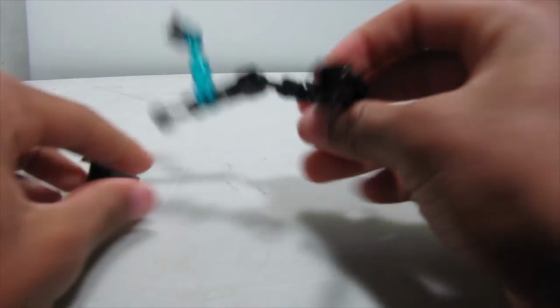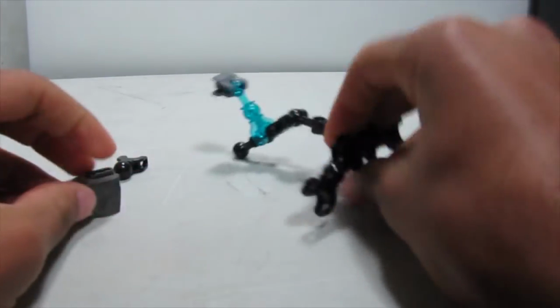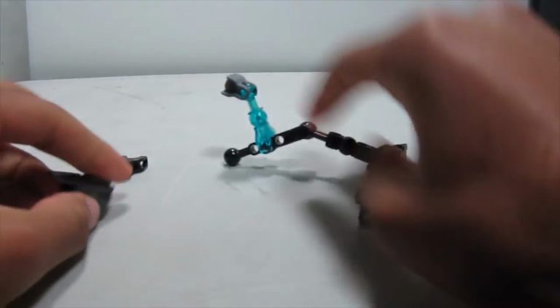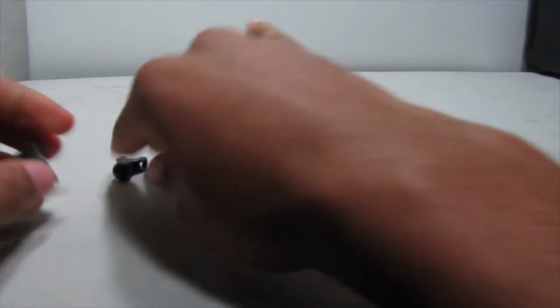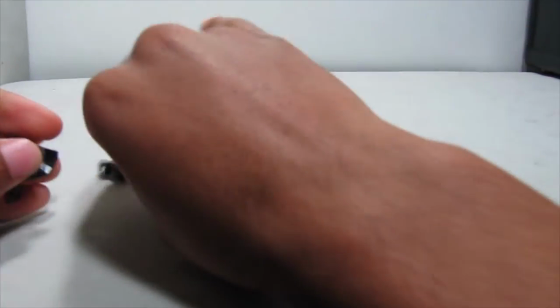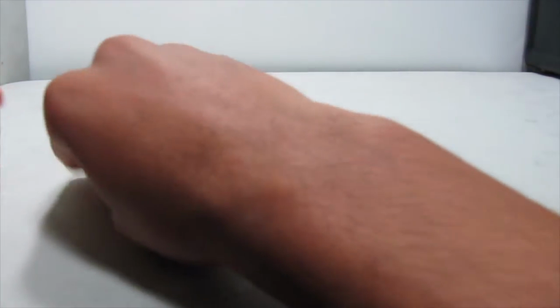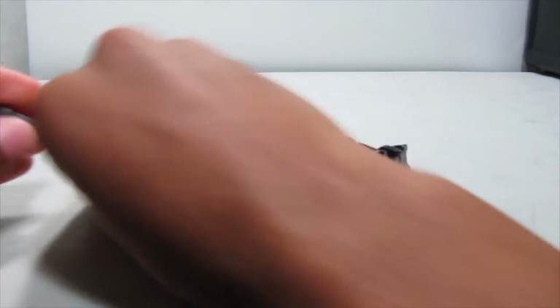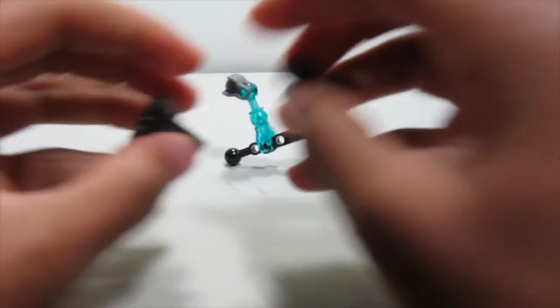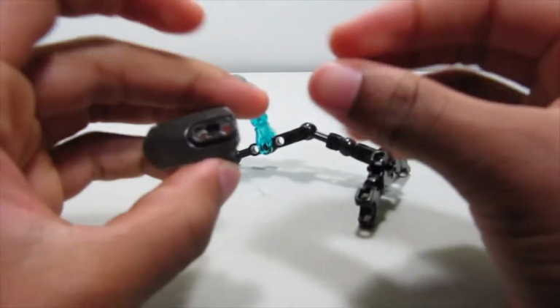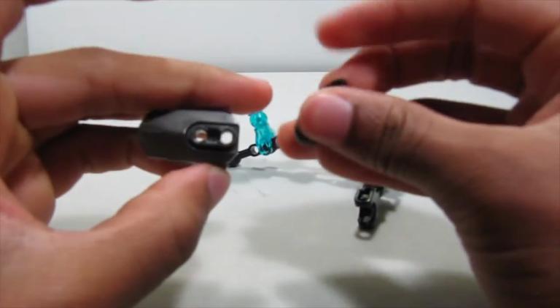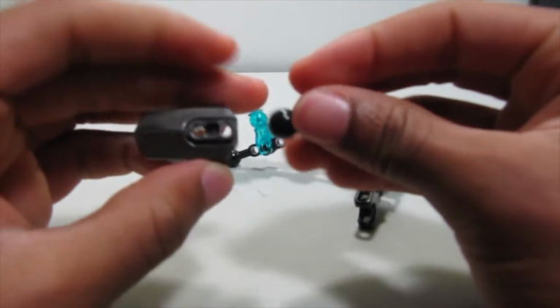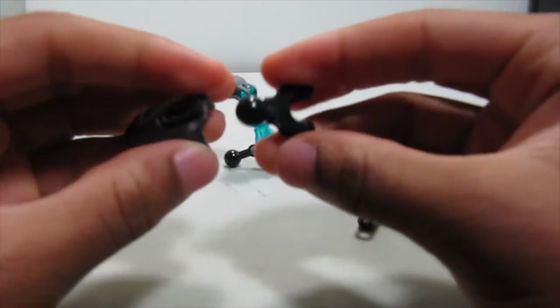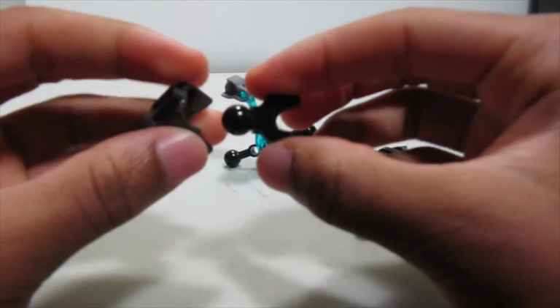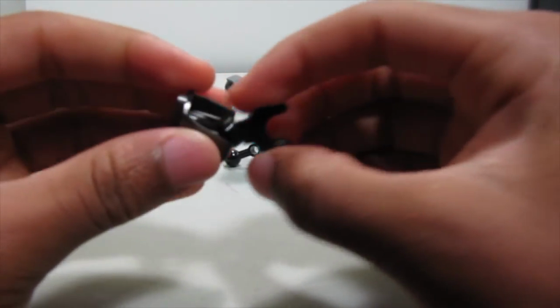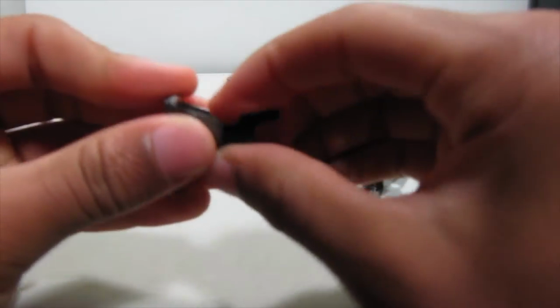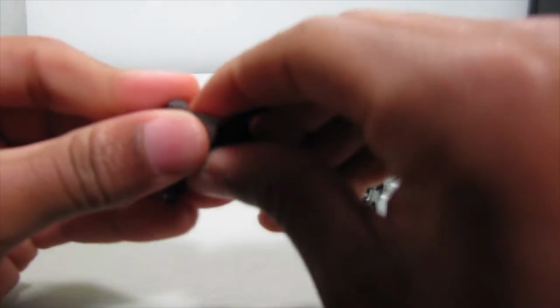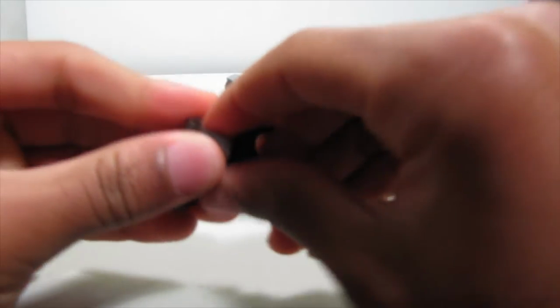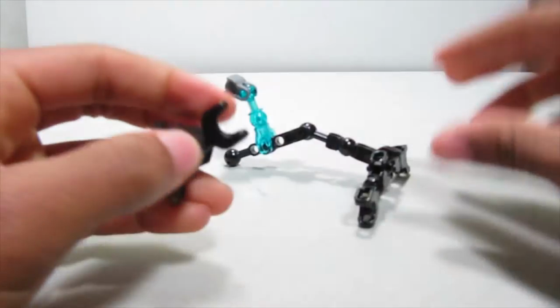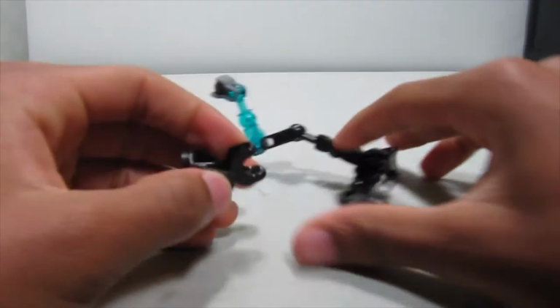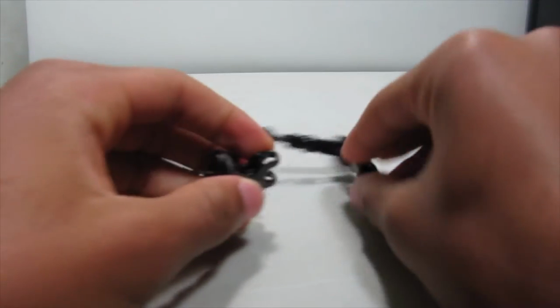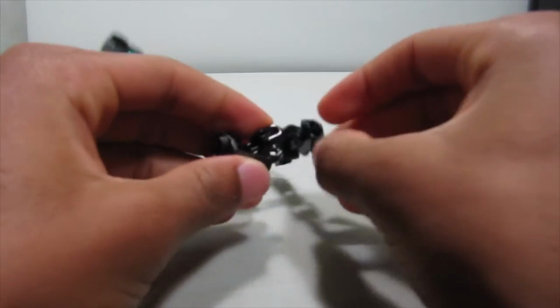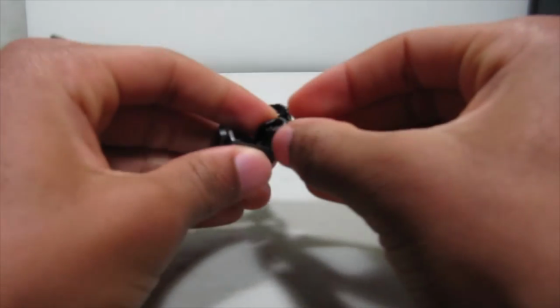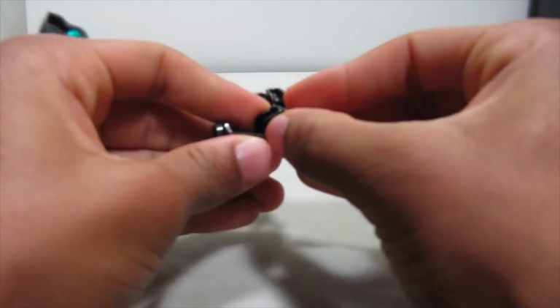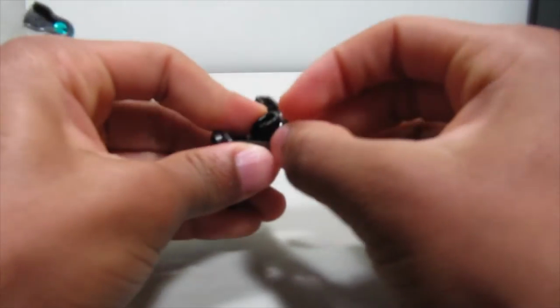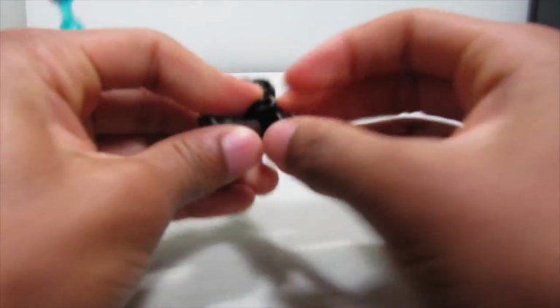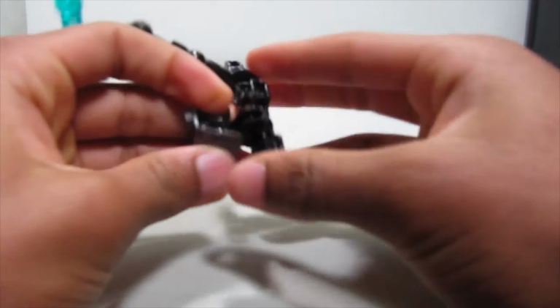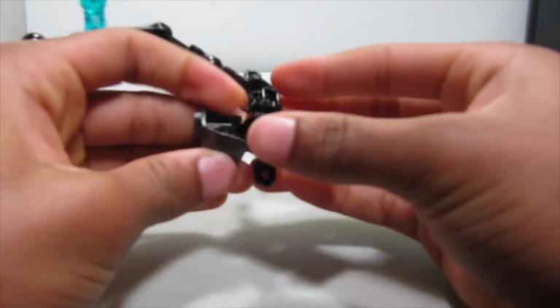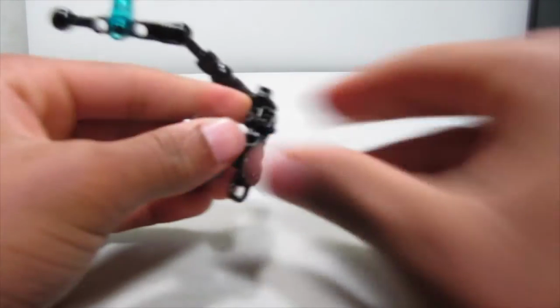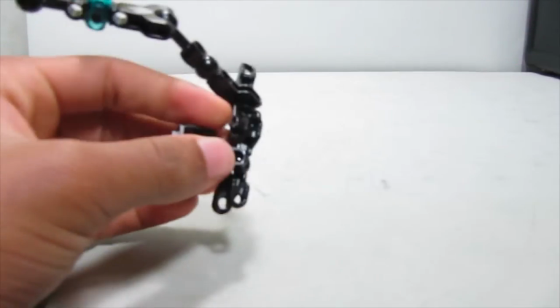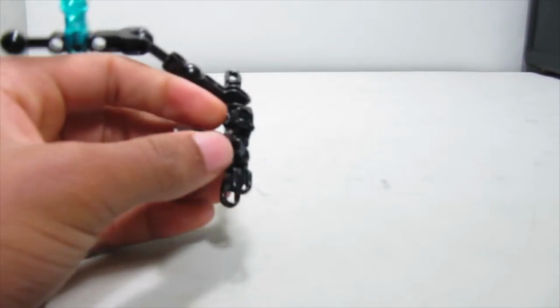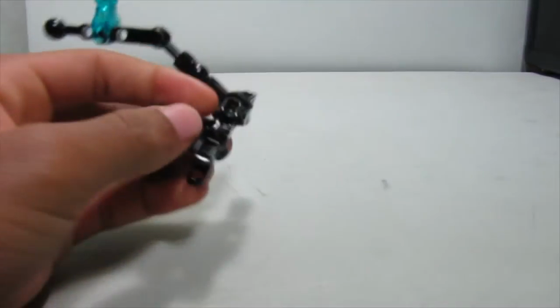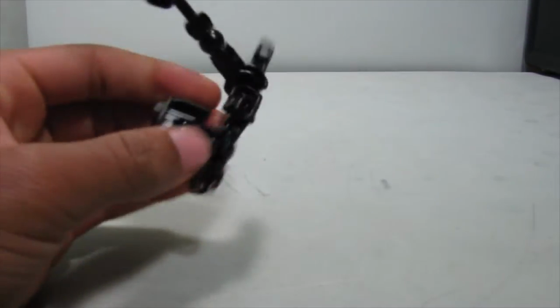Then take this four-long gunmetal gray piece and this bone piece, put them together like that, and snap that on here. There you have this one.